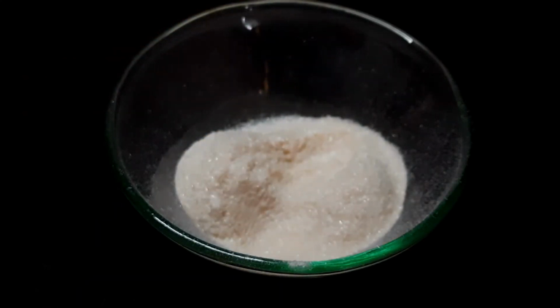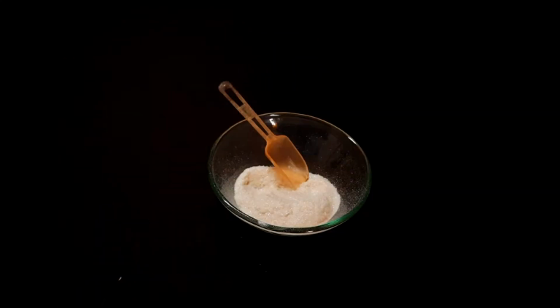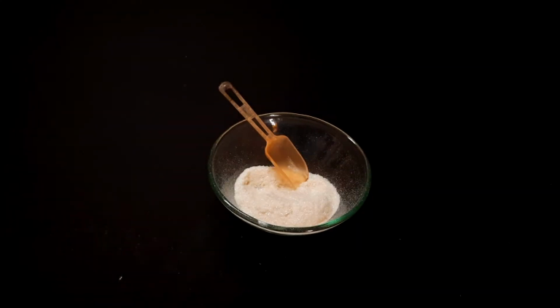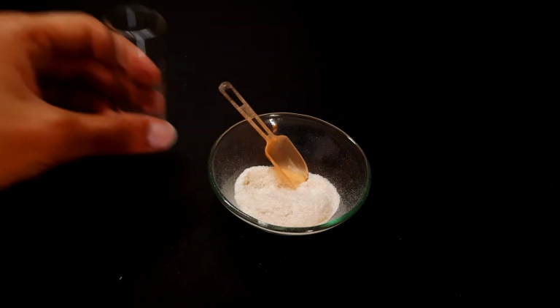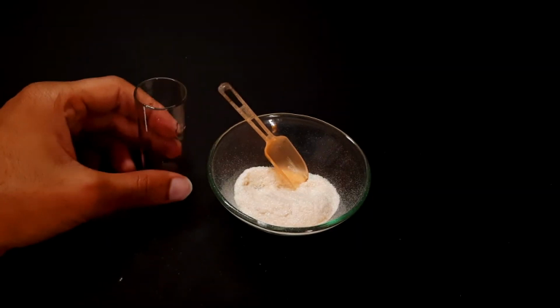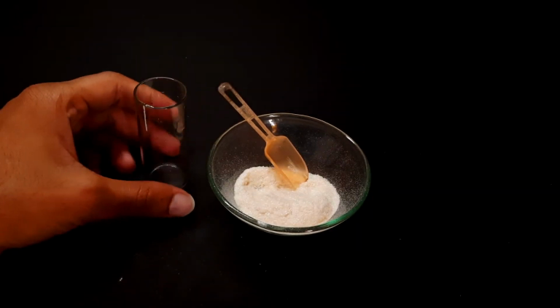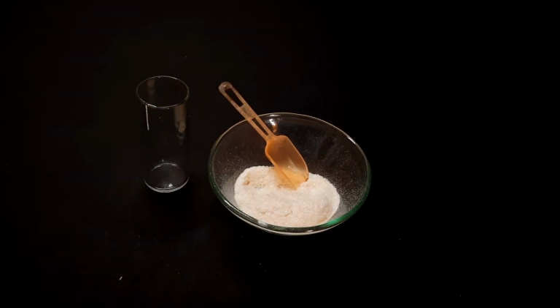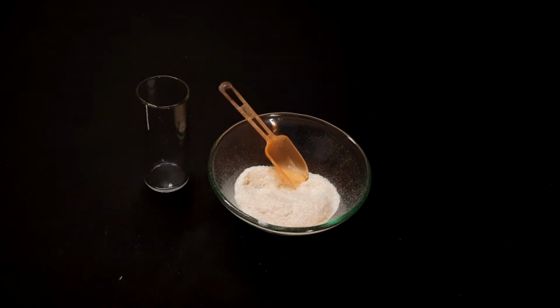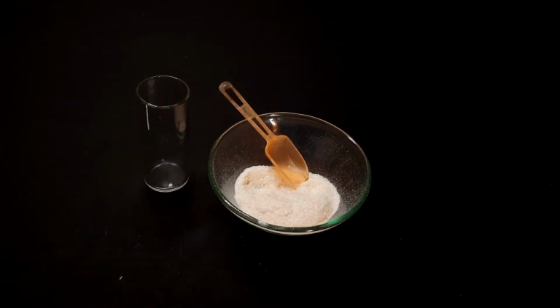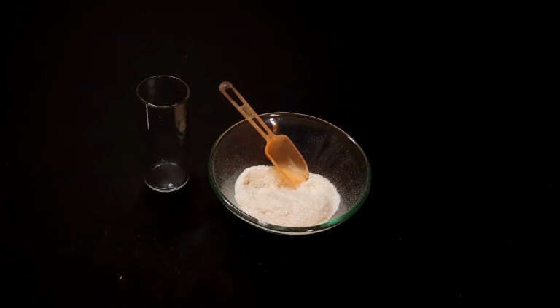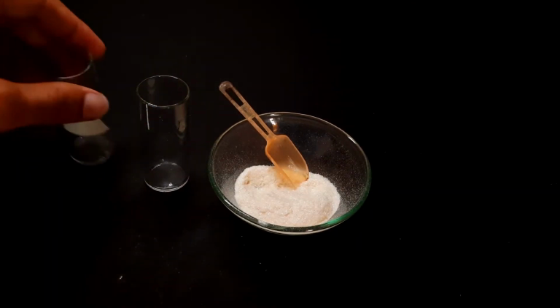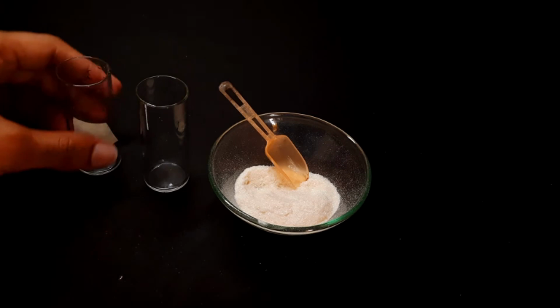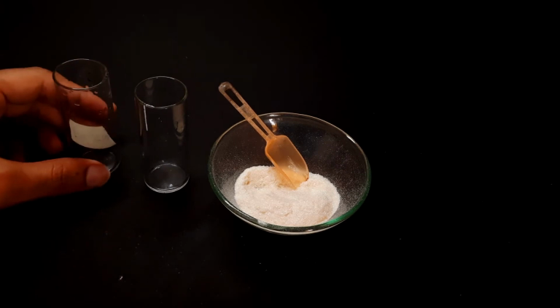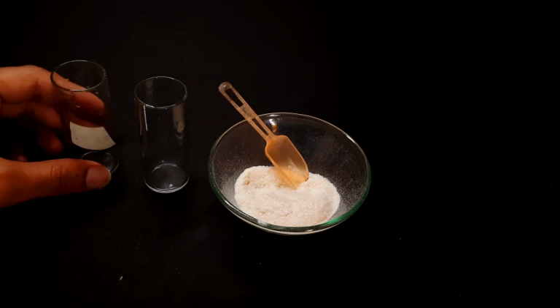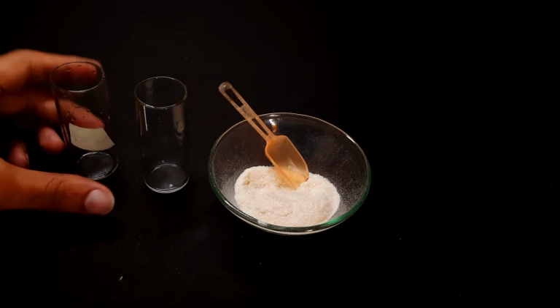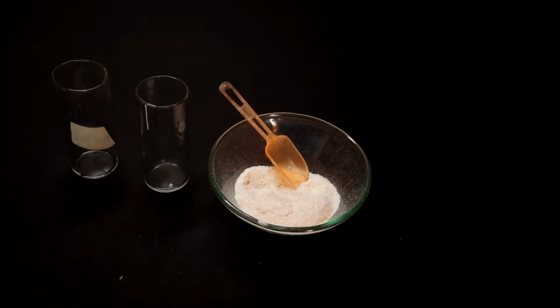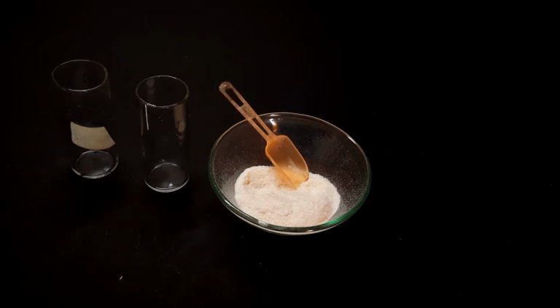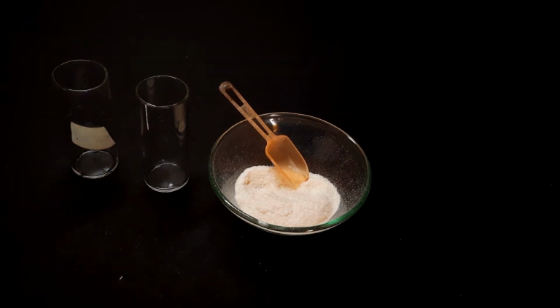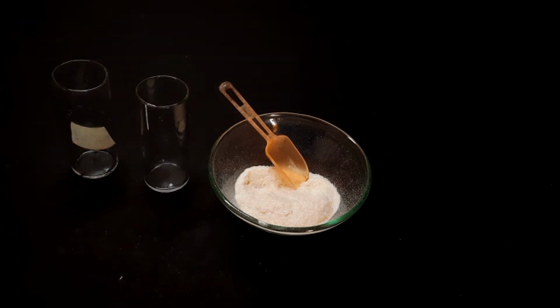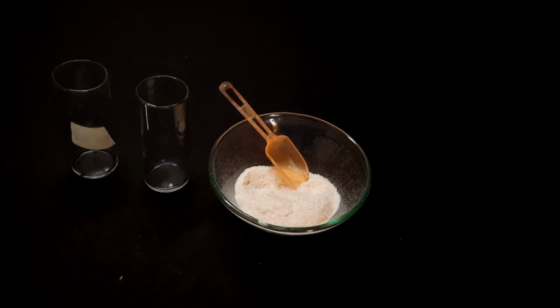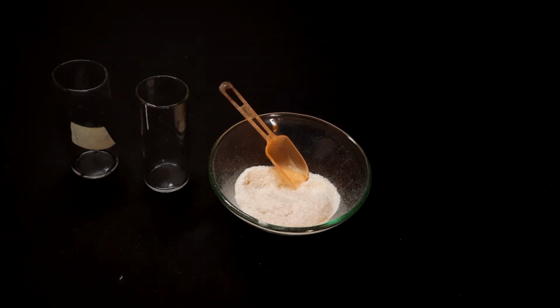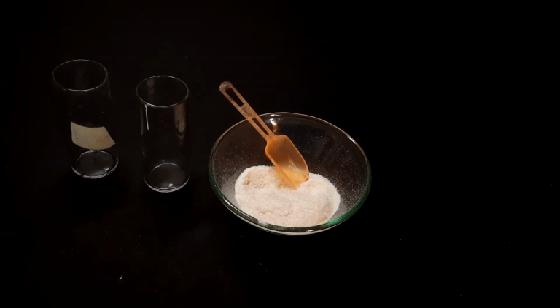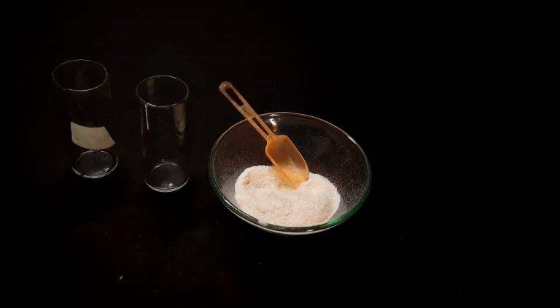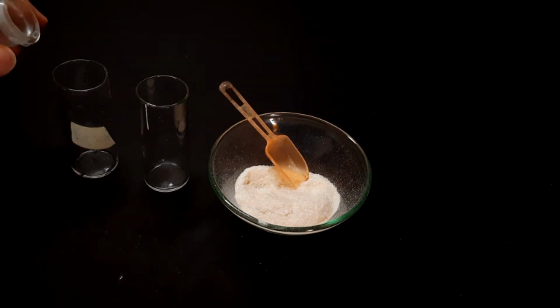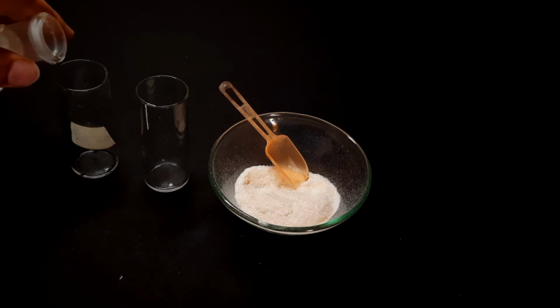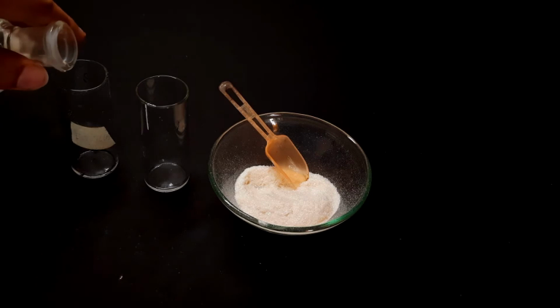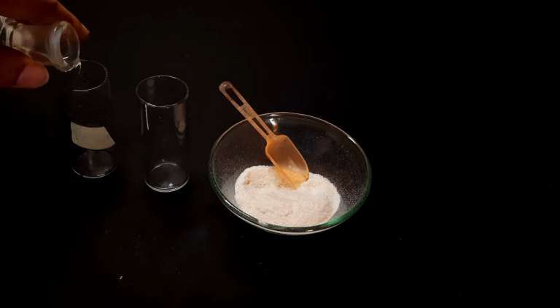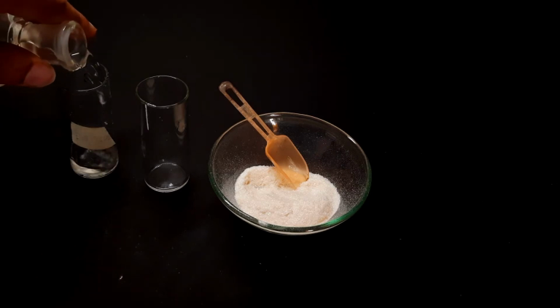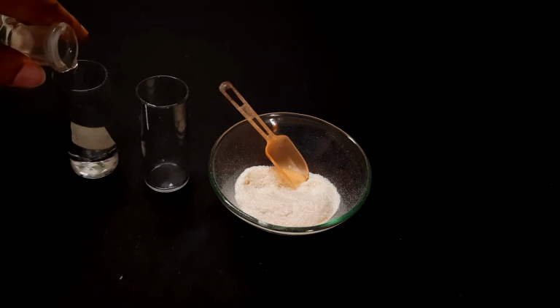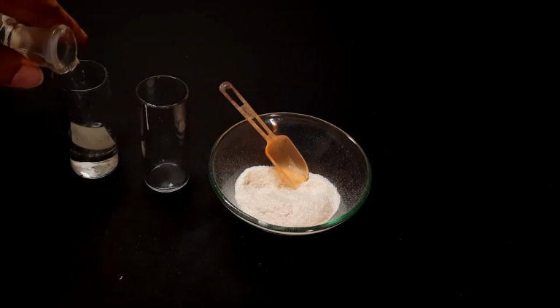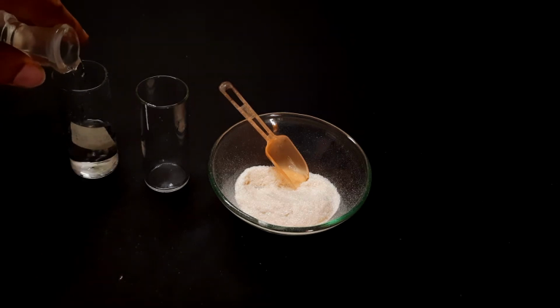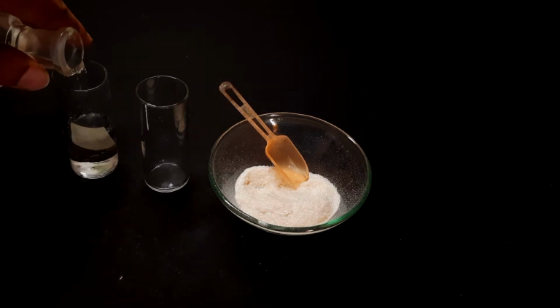I will do the solubility test in water and in oil. I have used distilled water and coconut oil.